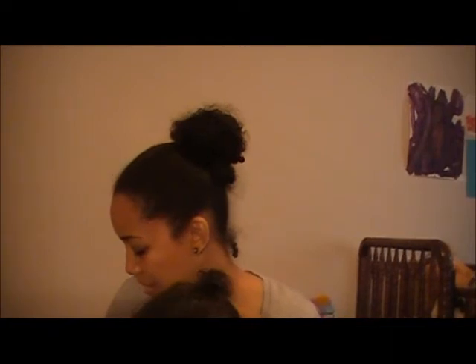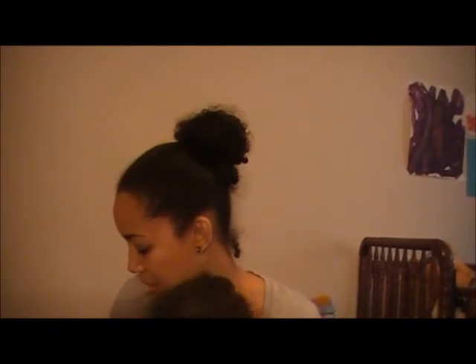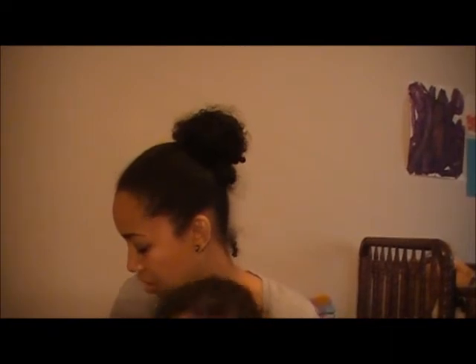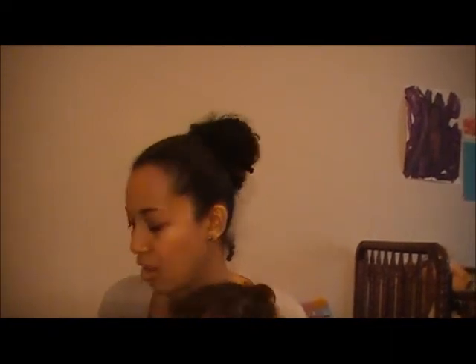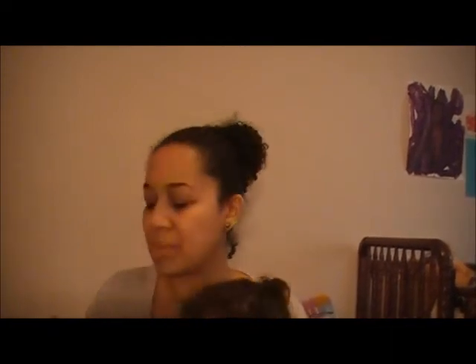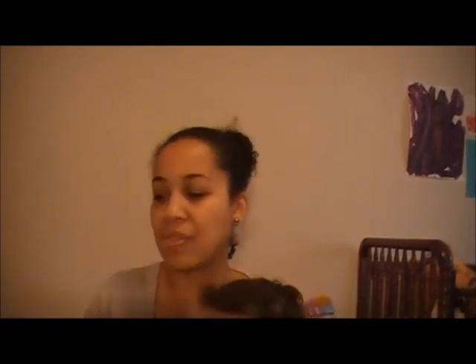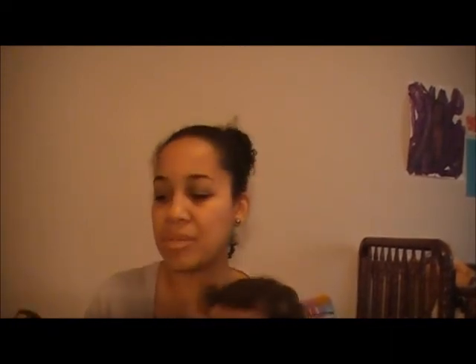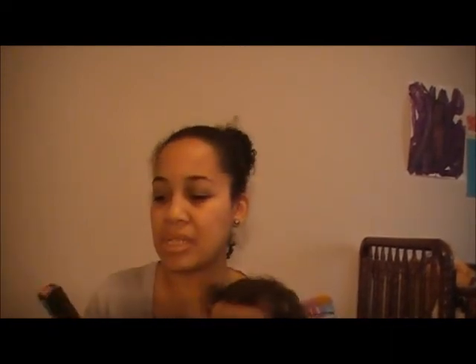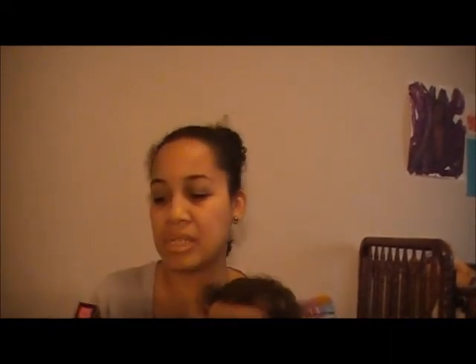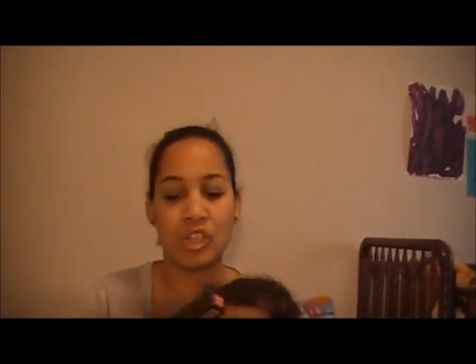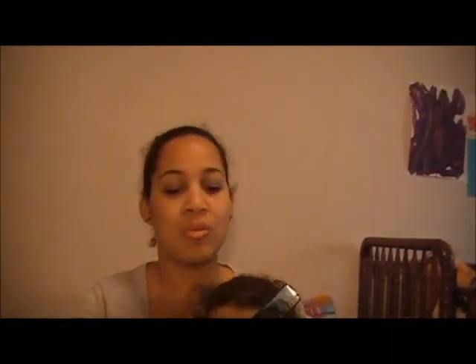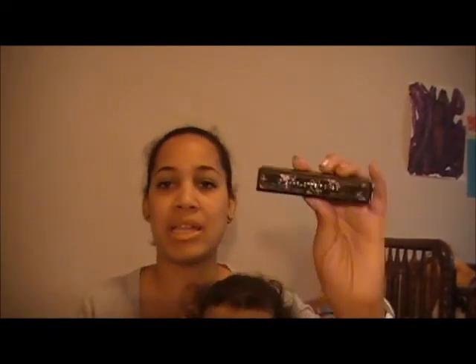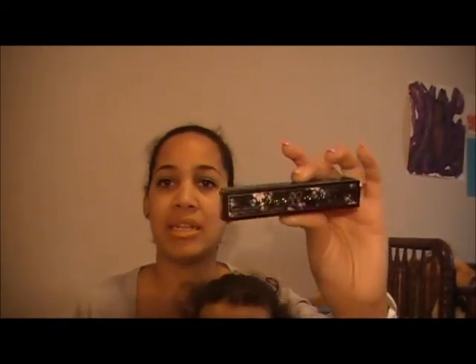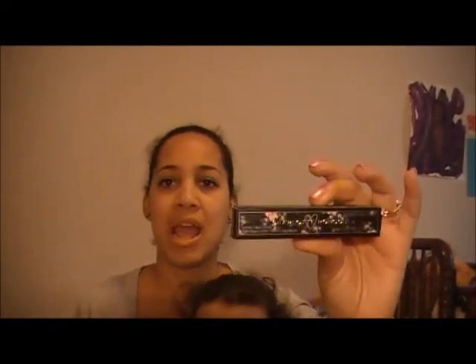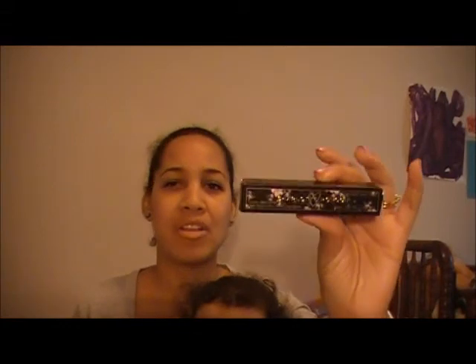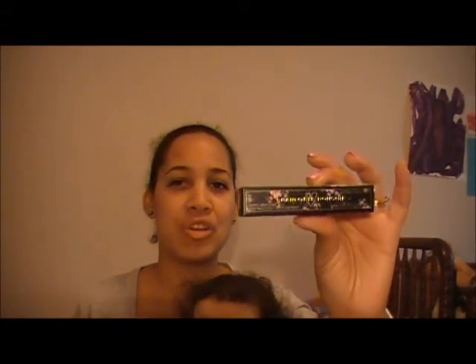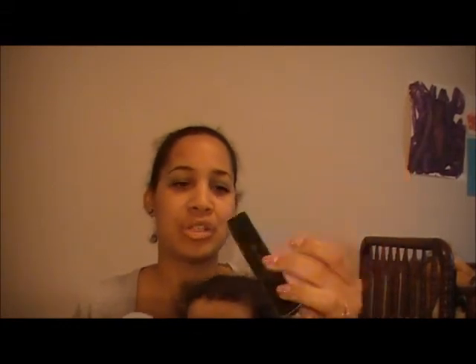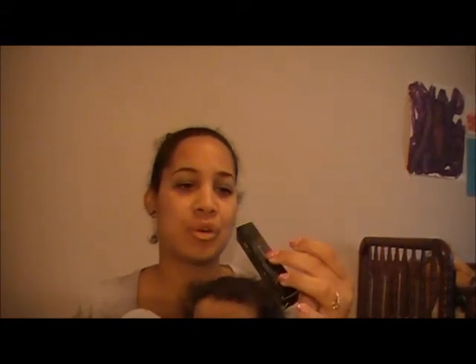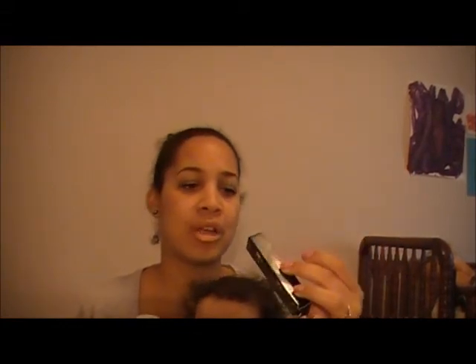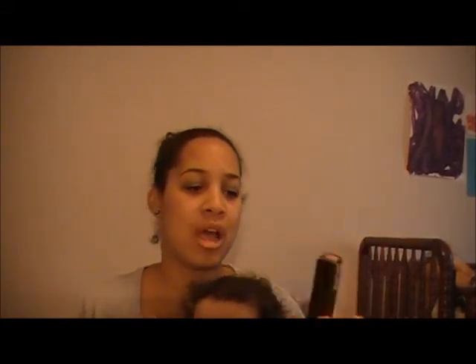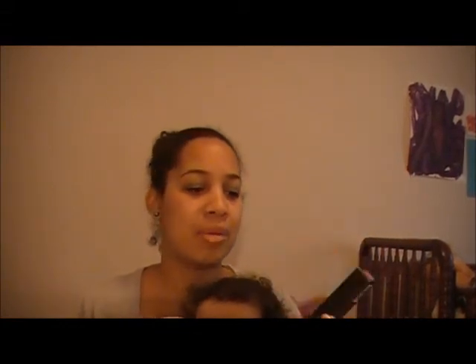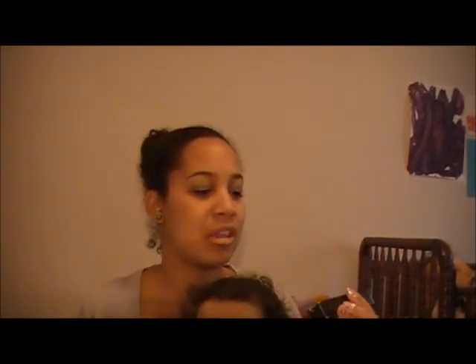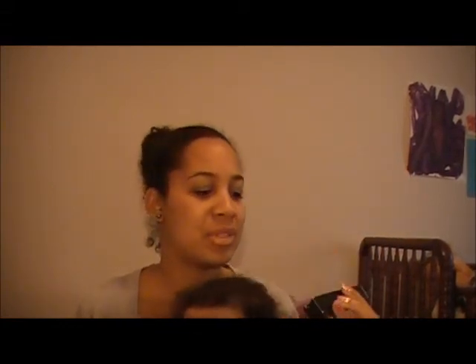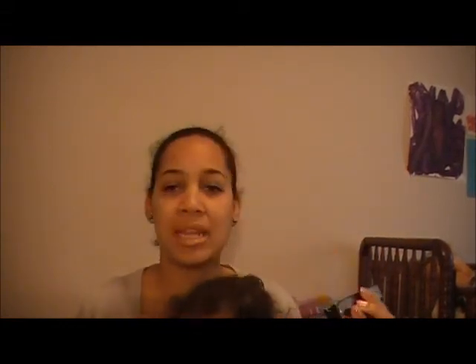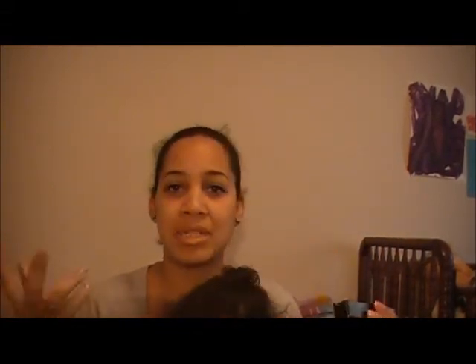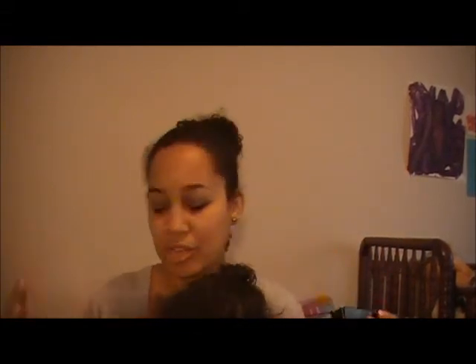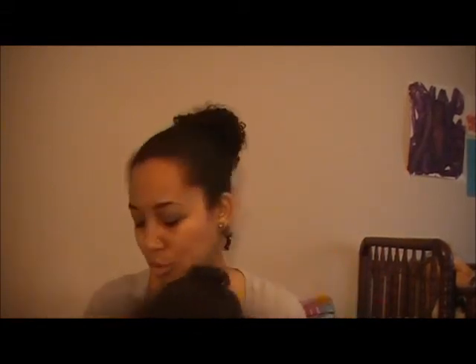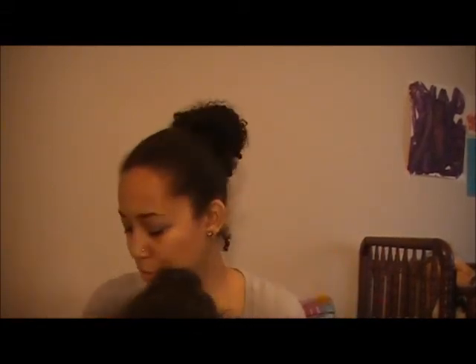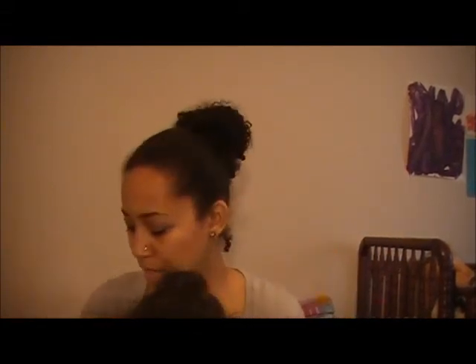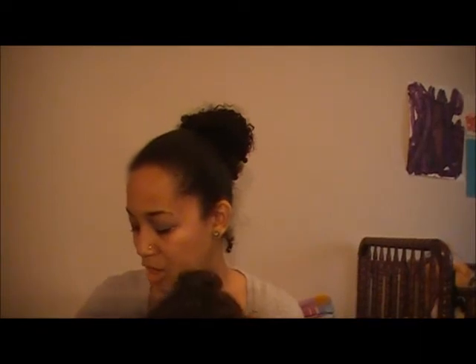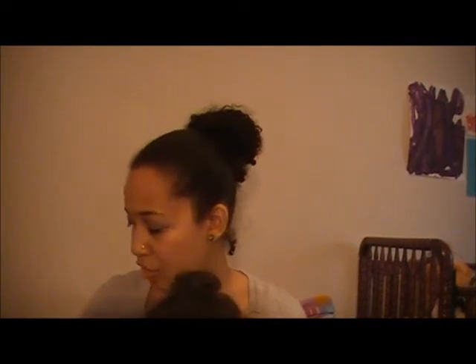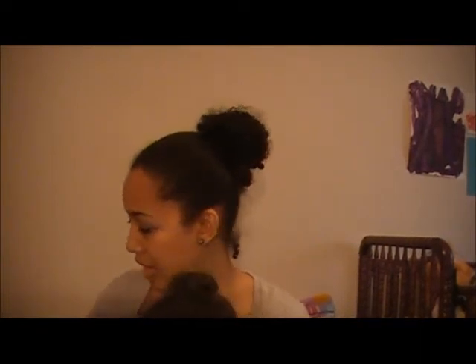Next I got a lipstick from Charlotte Ronson — I think these are new to Sephora. It's a lipstick and lip stain duo in the color Nikki.